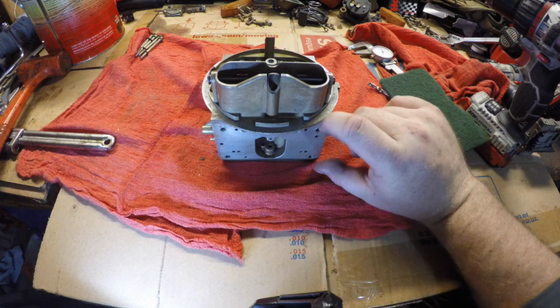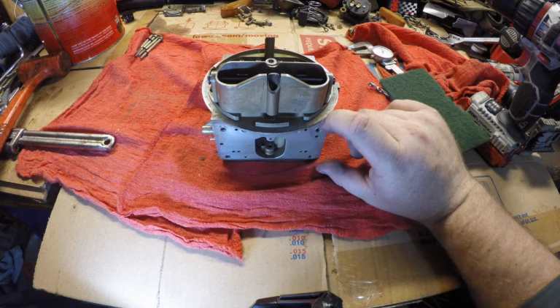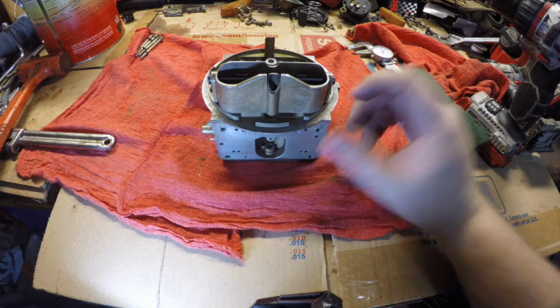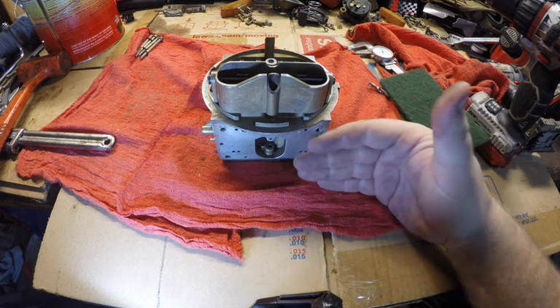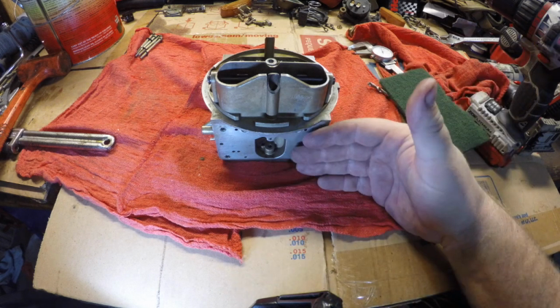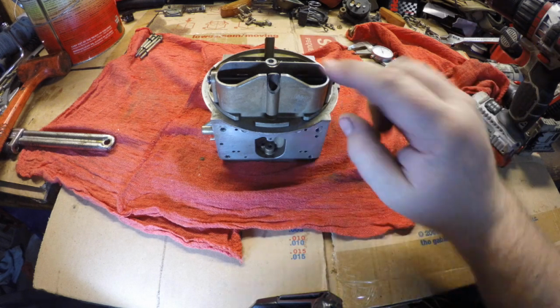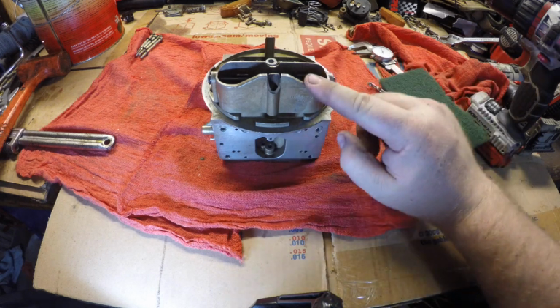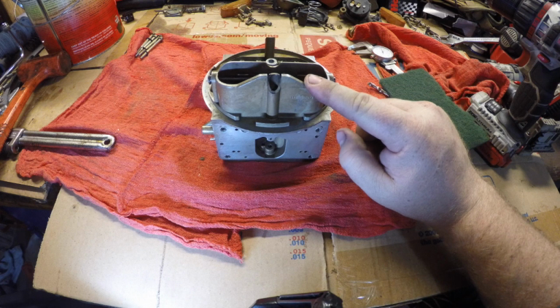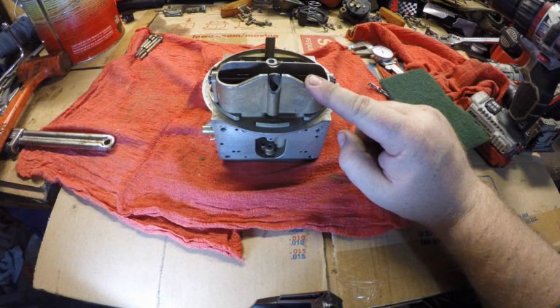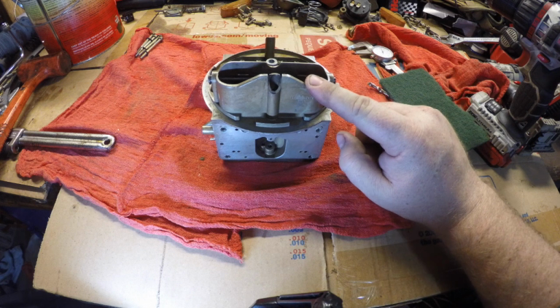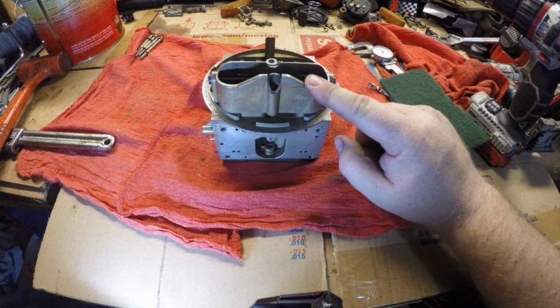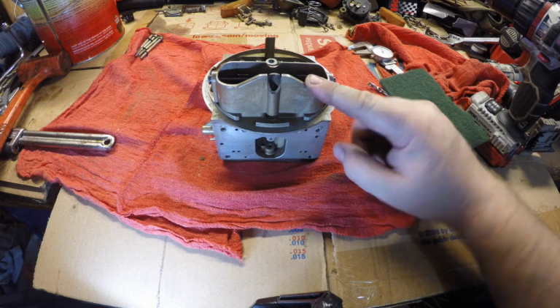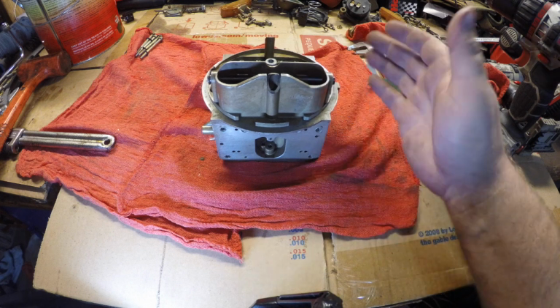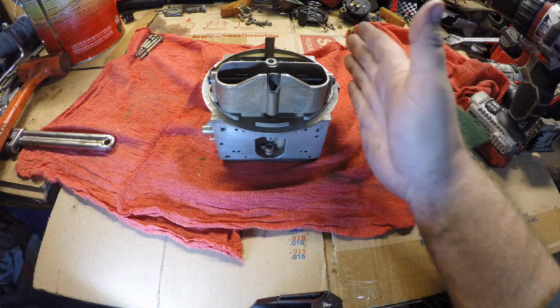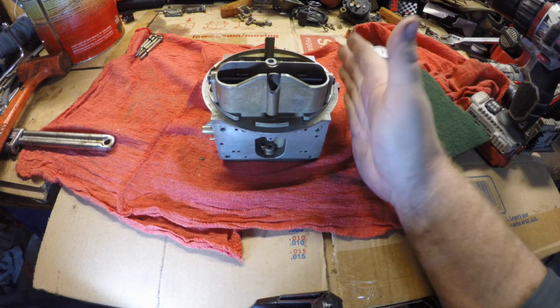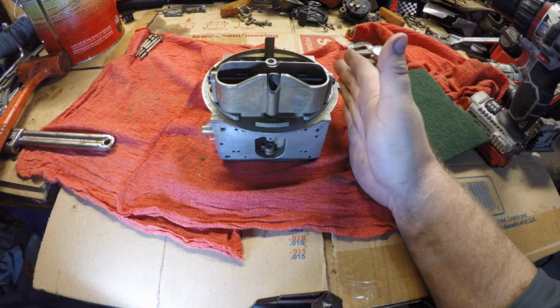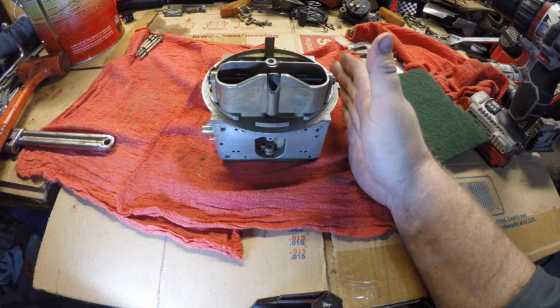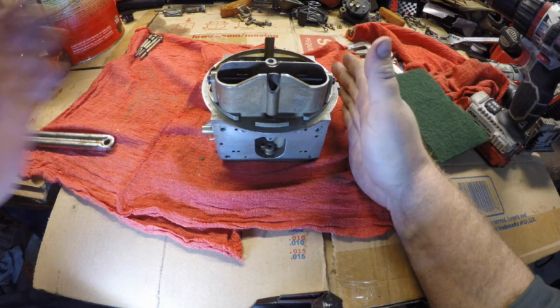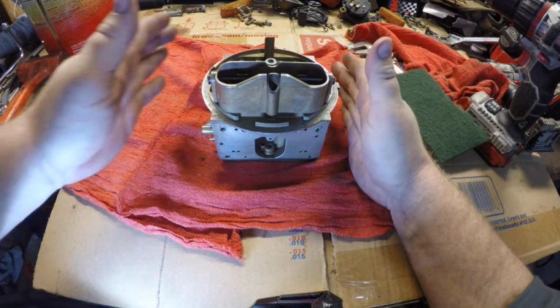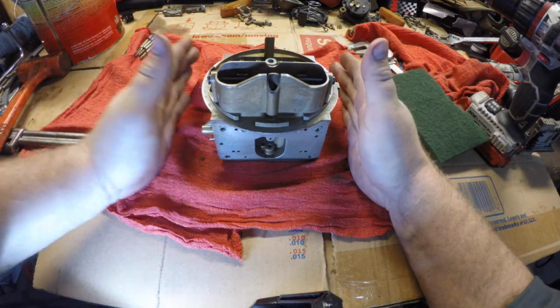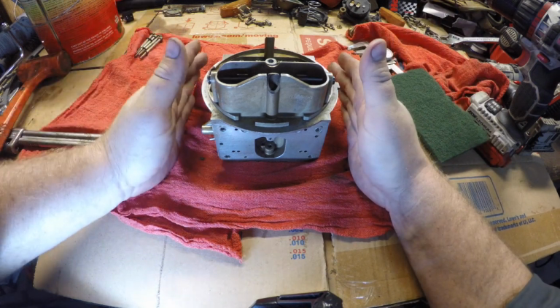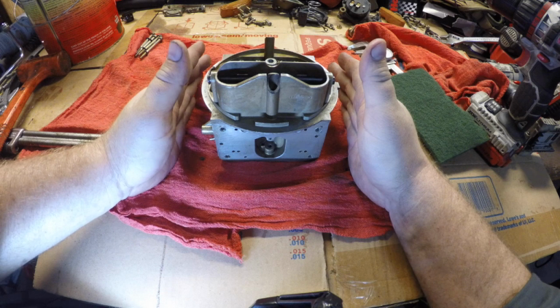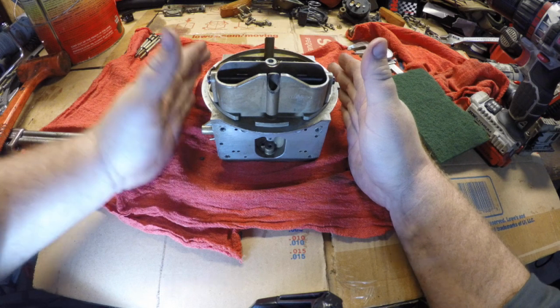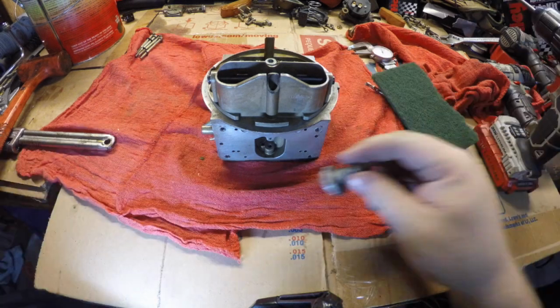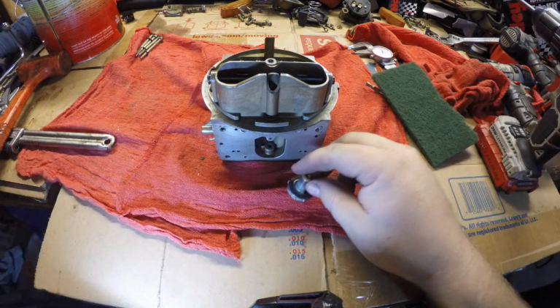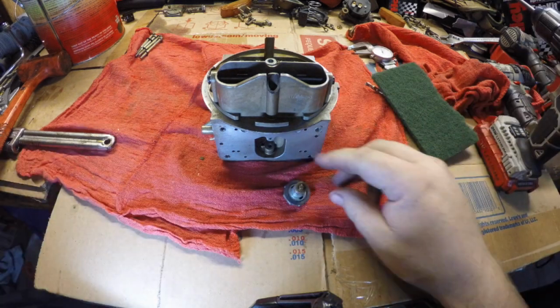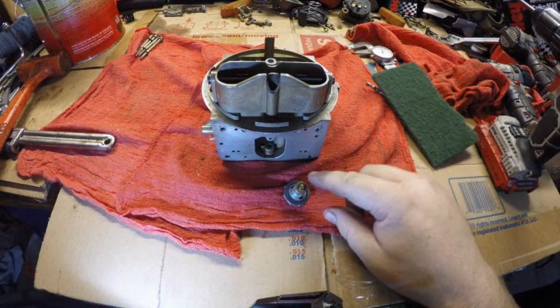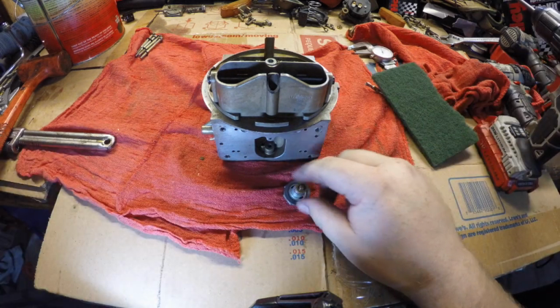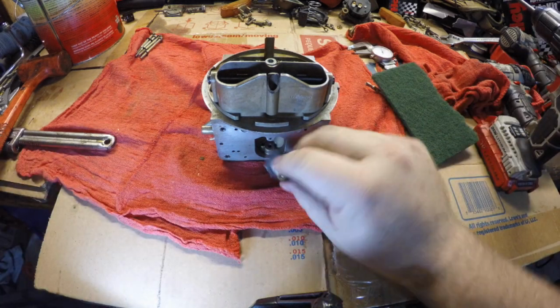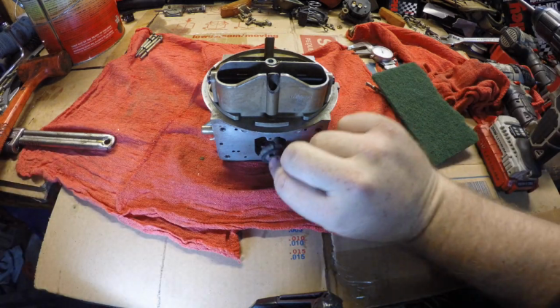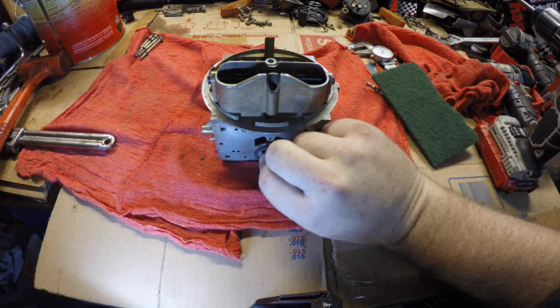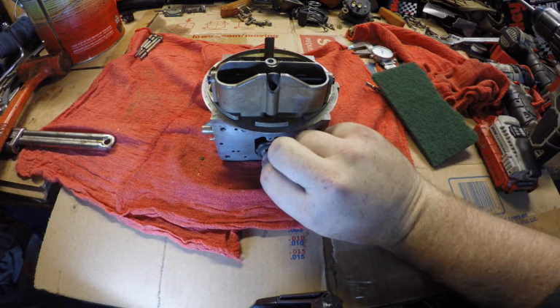You do have to remove the bowl on the main side of the carburetor. Remember, your linkage would be over here on this side, and your choke would be over here on this side. This chamber is where your power valve would go, just like this.